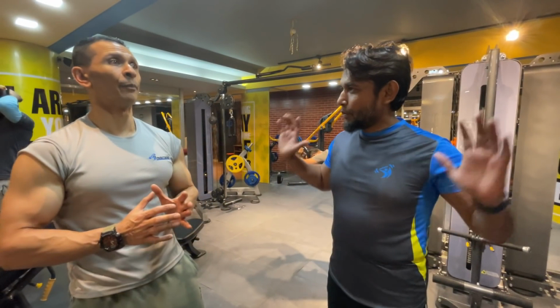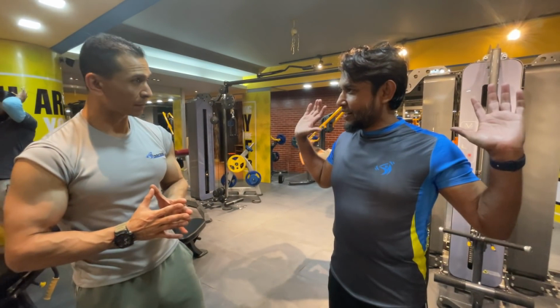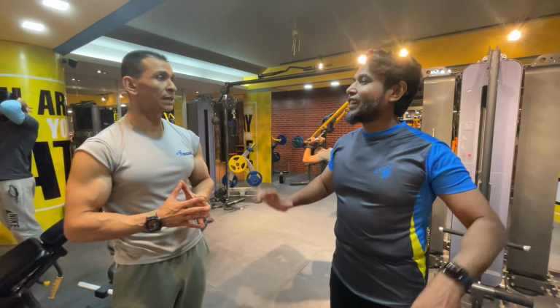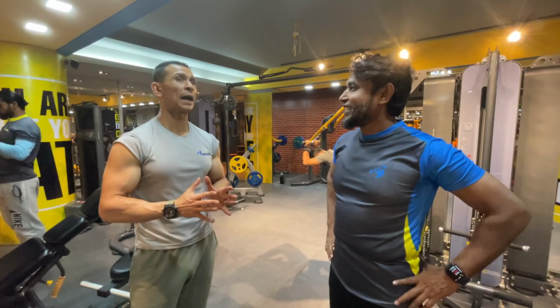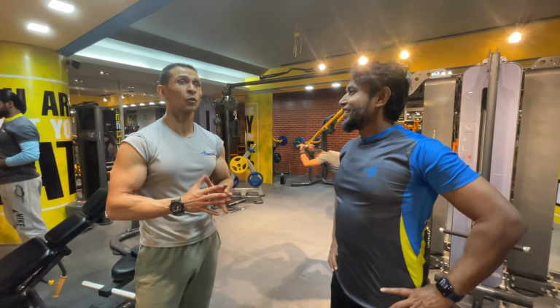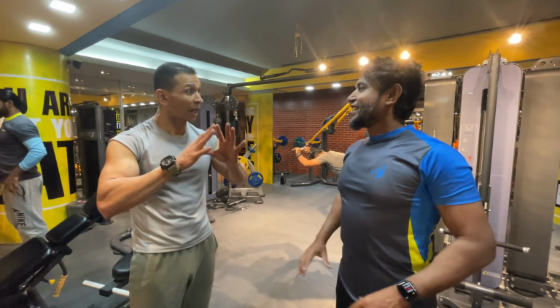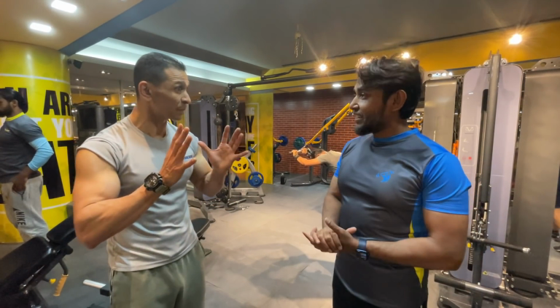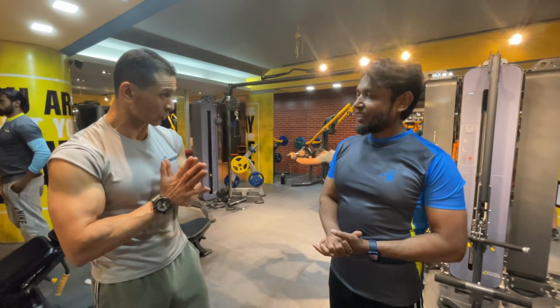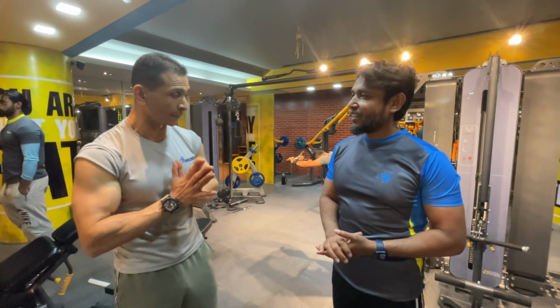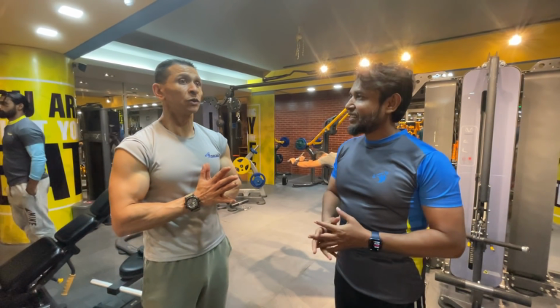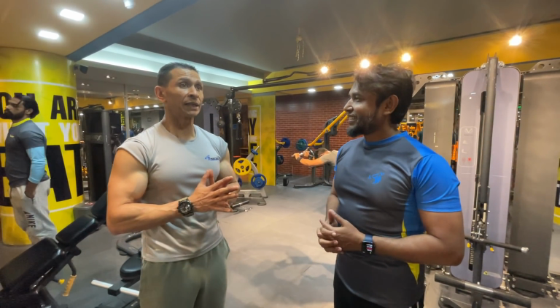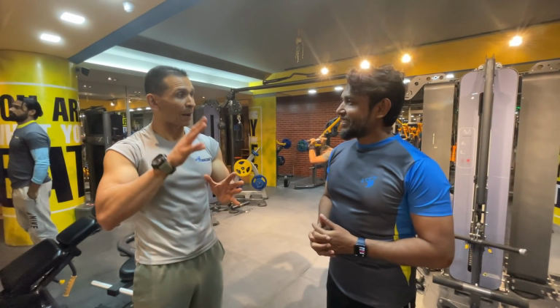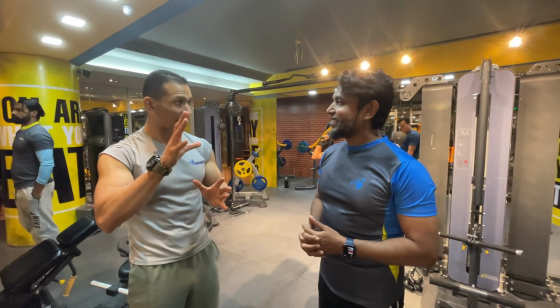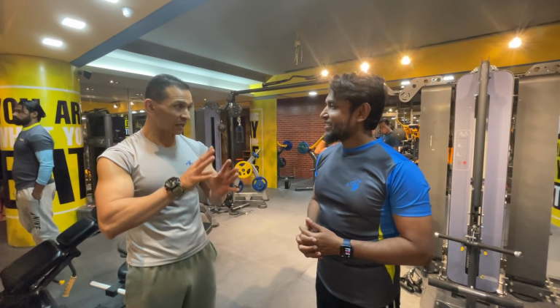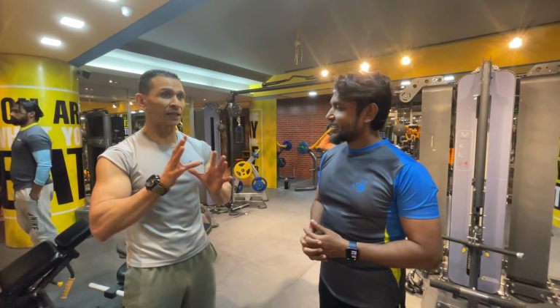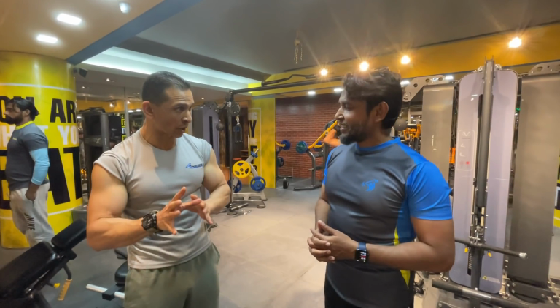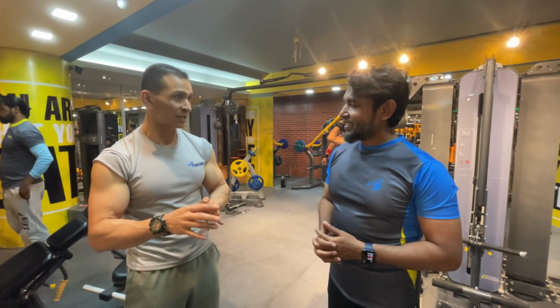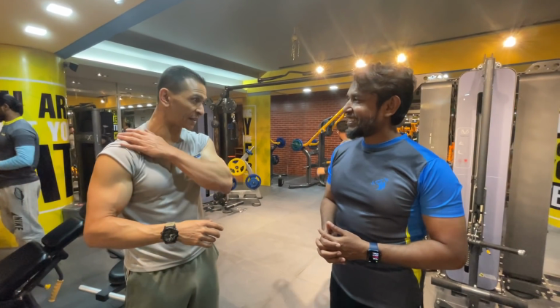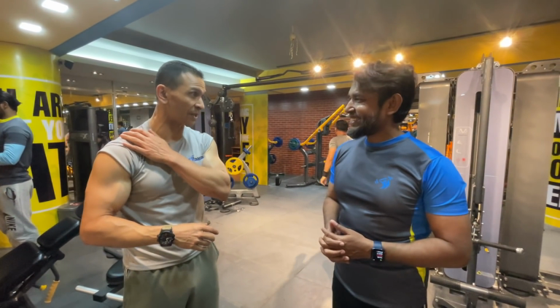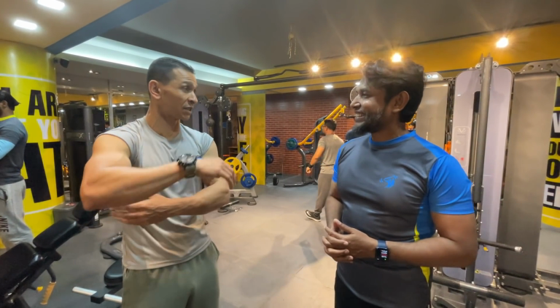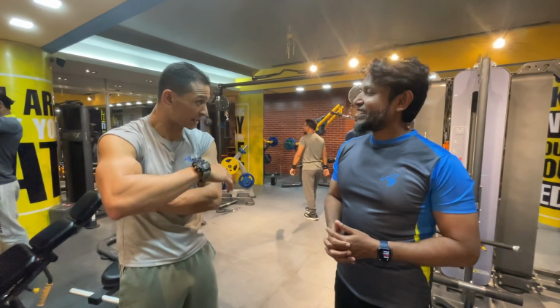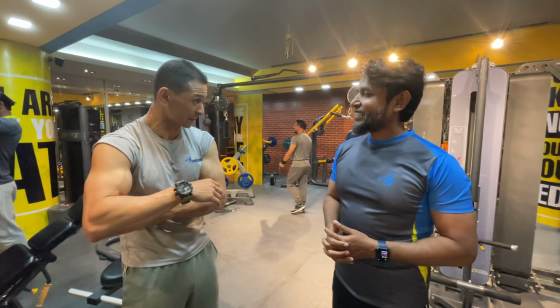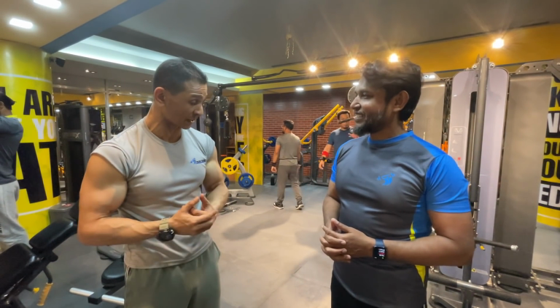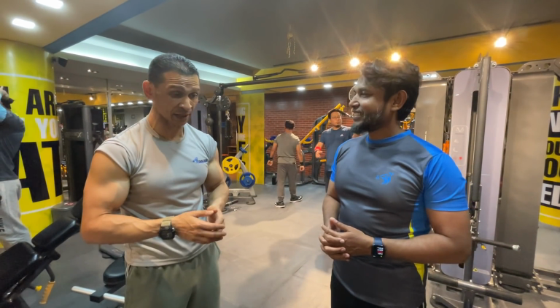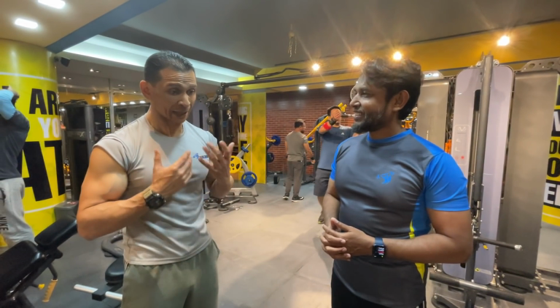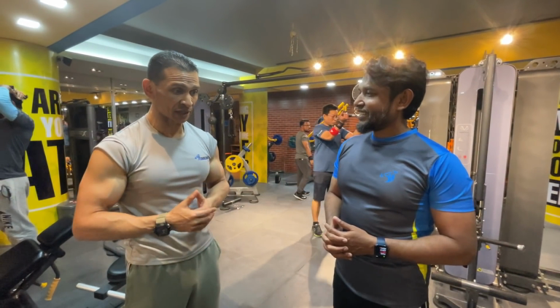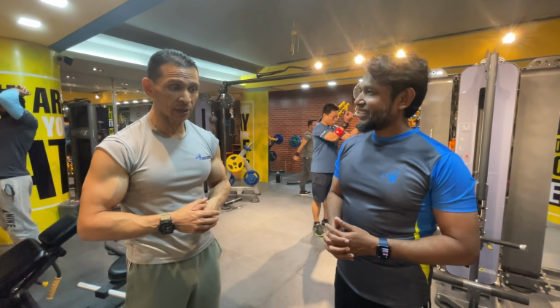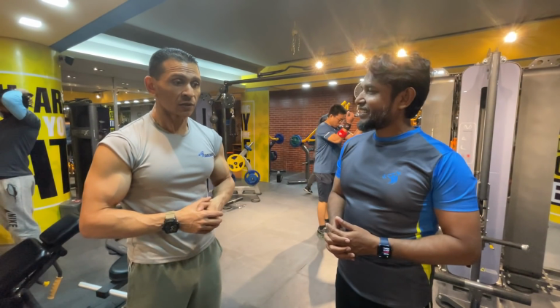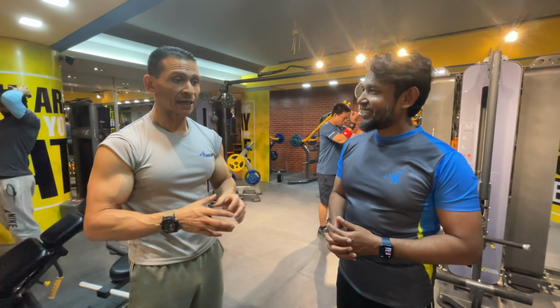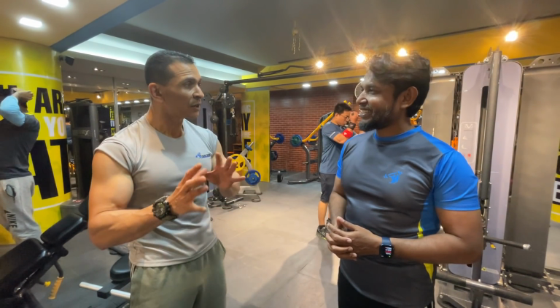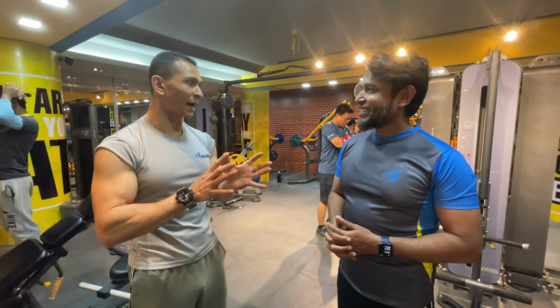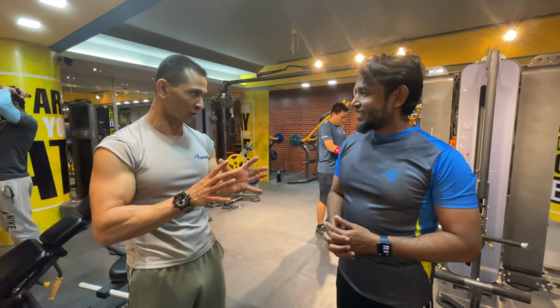Back muscles are very large muscles. There are upper back, middle back, lower back, trapezius muscles, and lats muscle. So, it's very important.